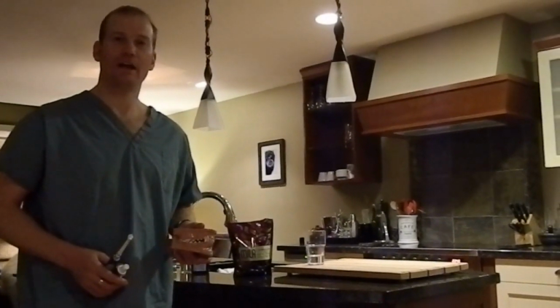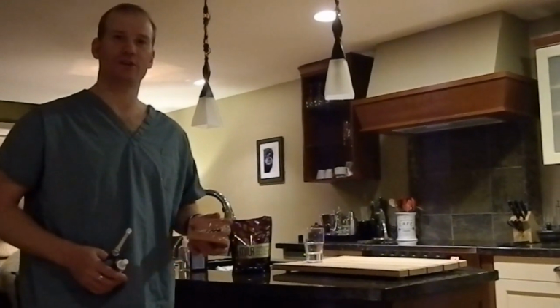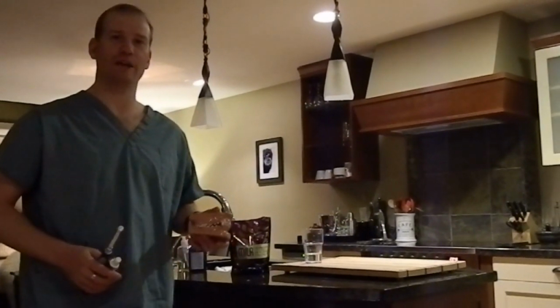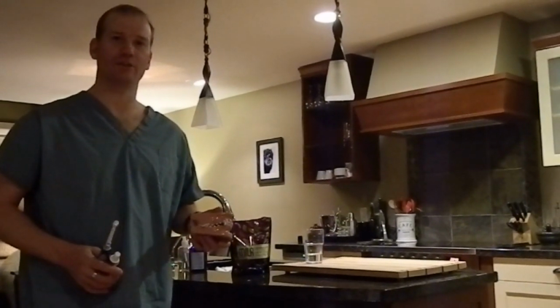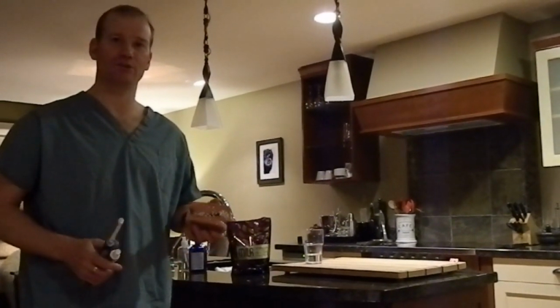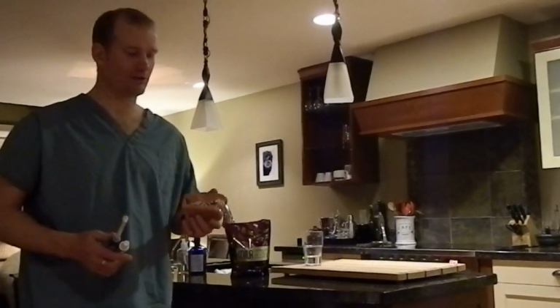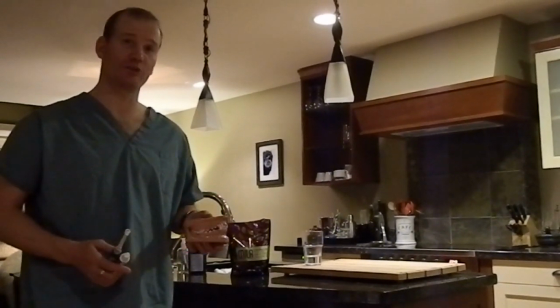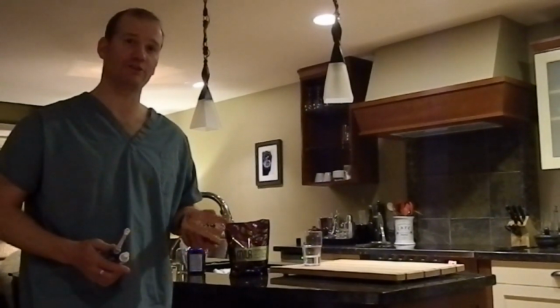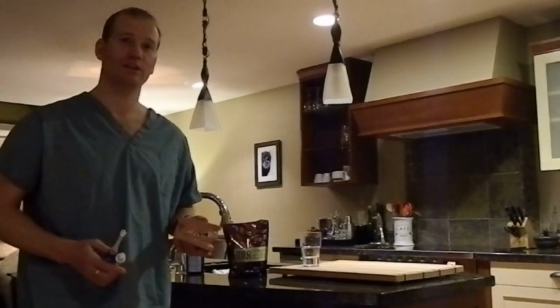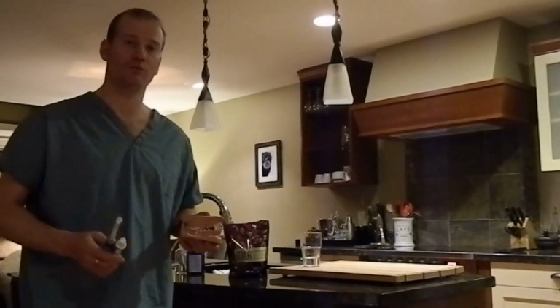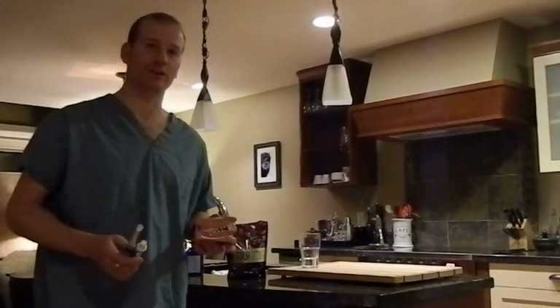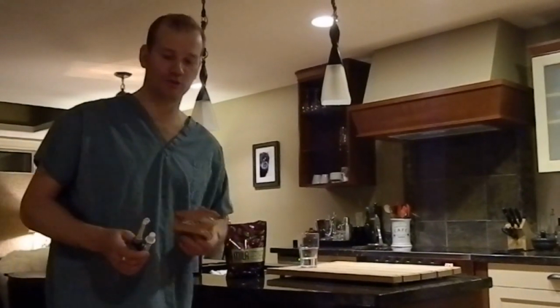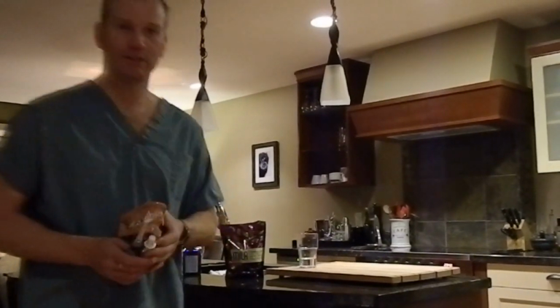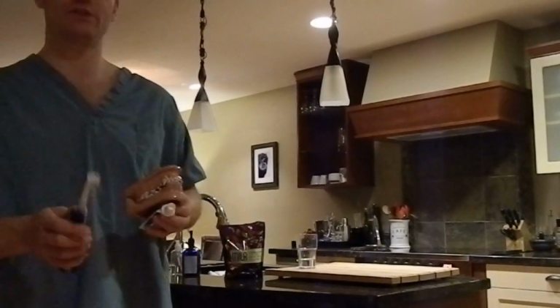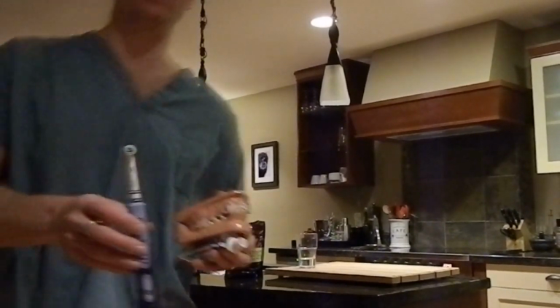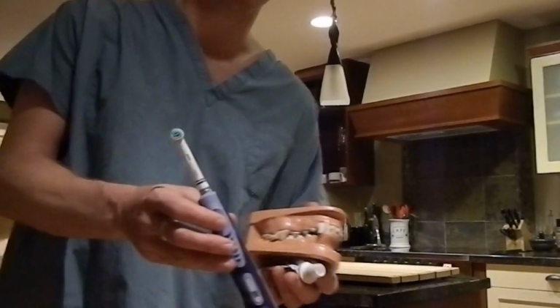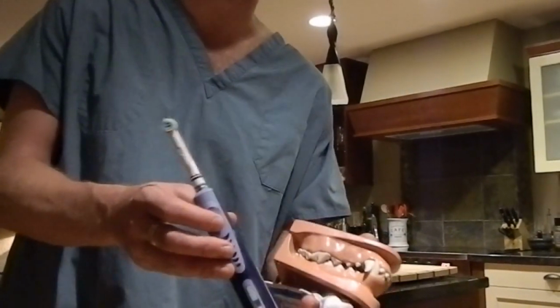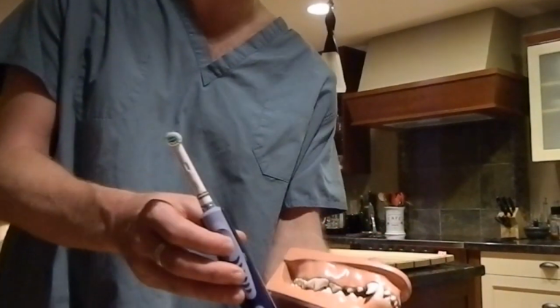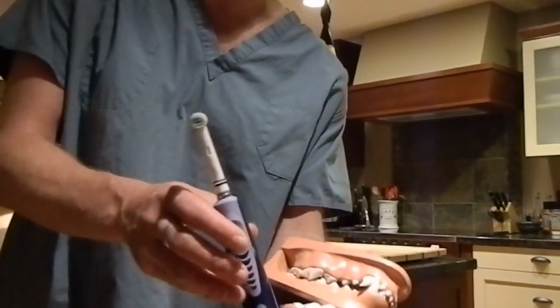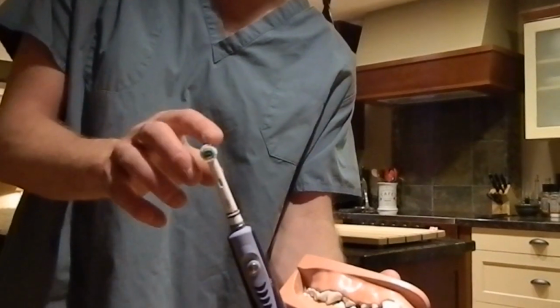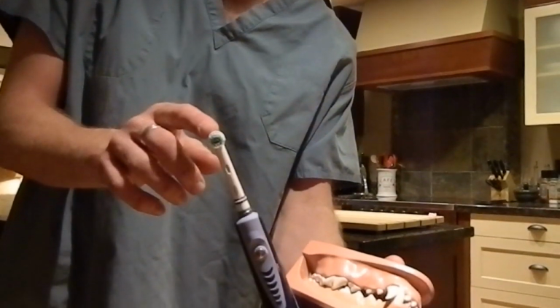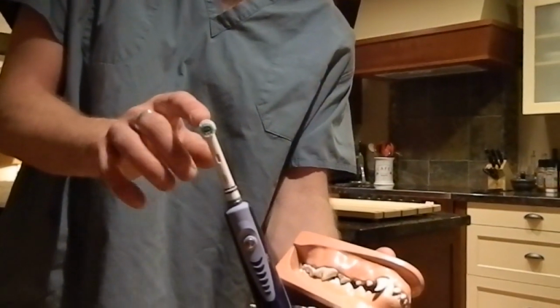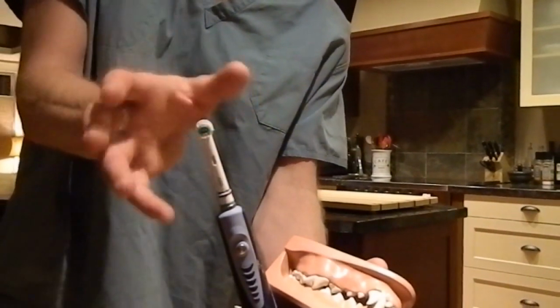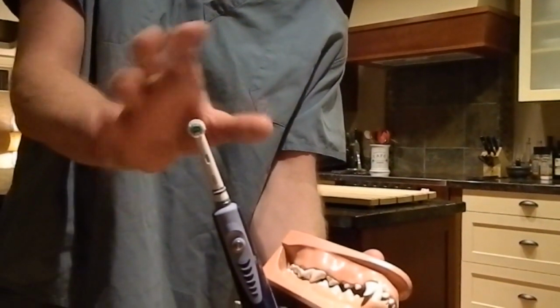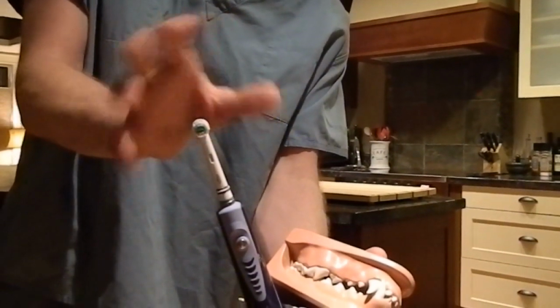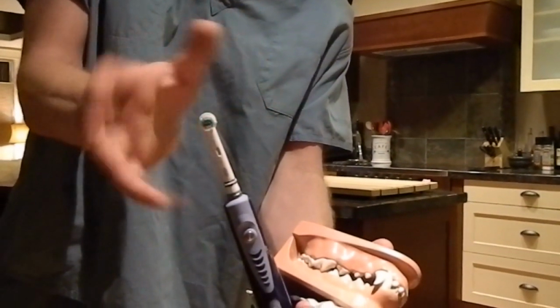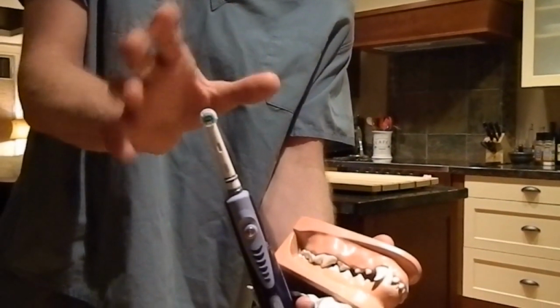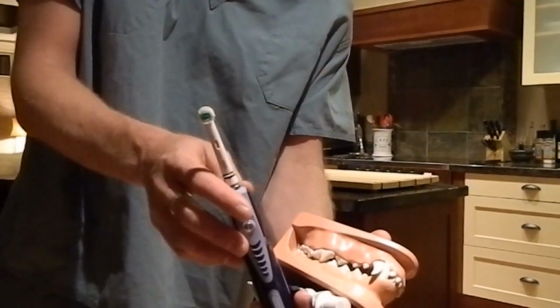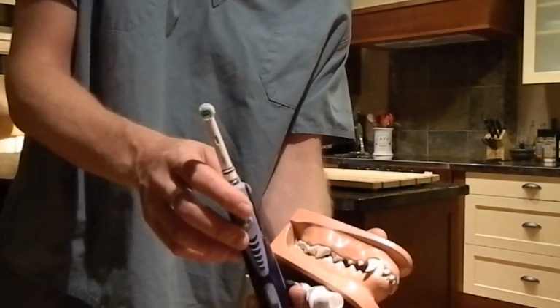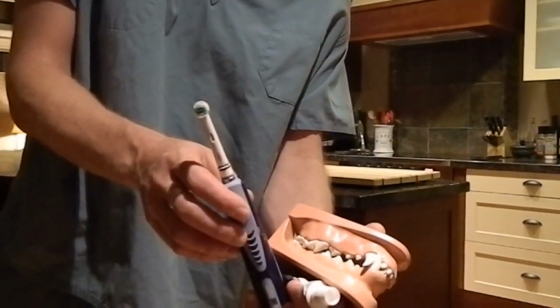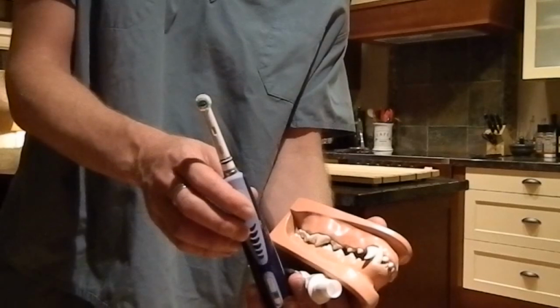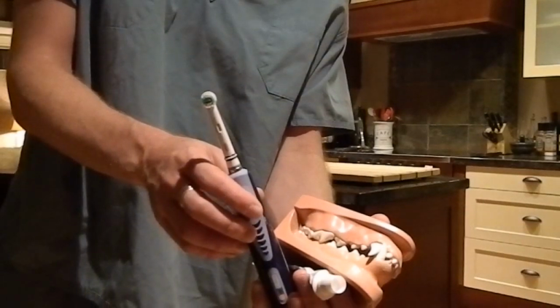Hi there, it's Dr. Murray Matheson here and I'm going to show you how to brush your dog's teeth using an OLB style electric toothbrush. So this is the toothbrush — the one they recommend for people. You can see it's got the small little round head here, and it works by rotation, which gives you a lot of brushing power to remove the soft plaque and tartar.